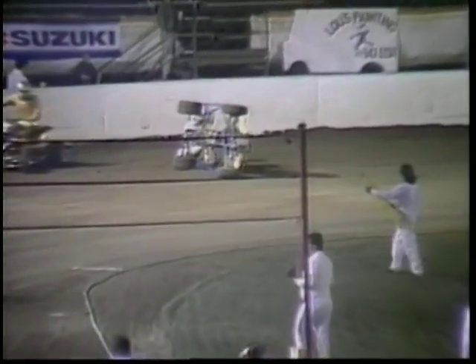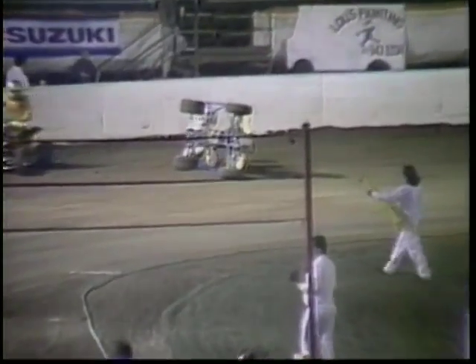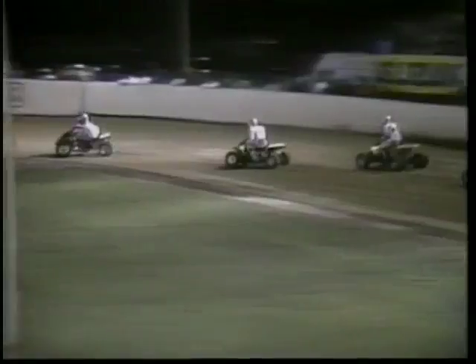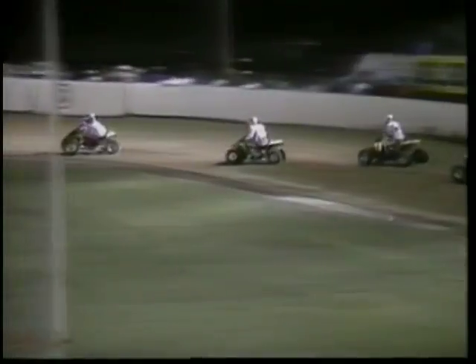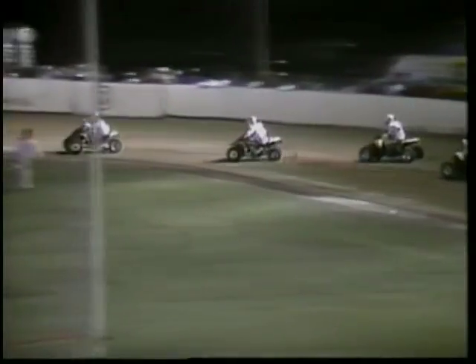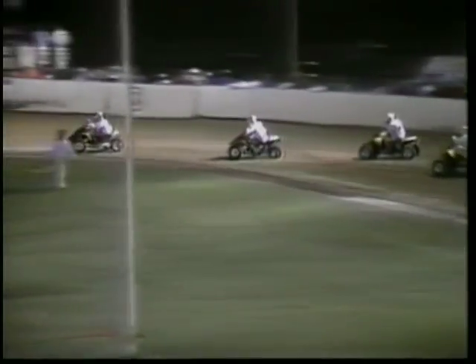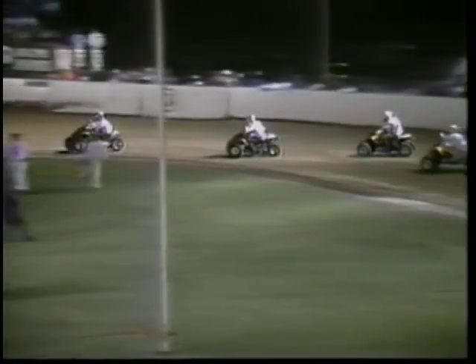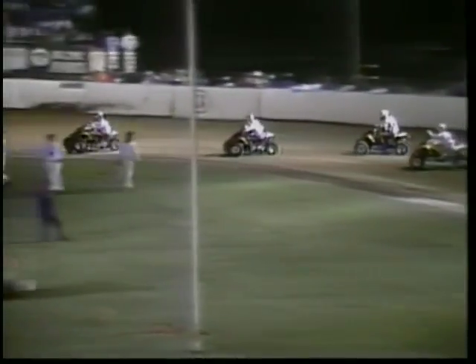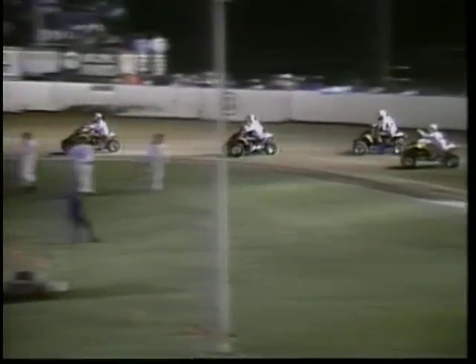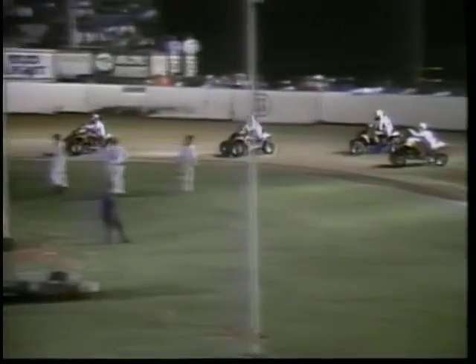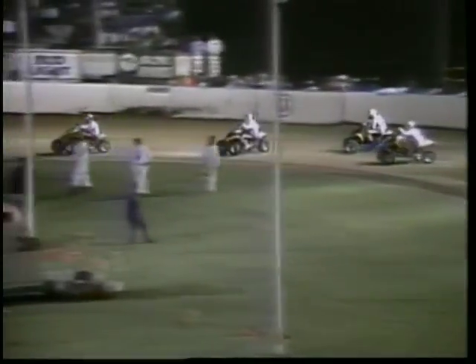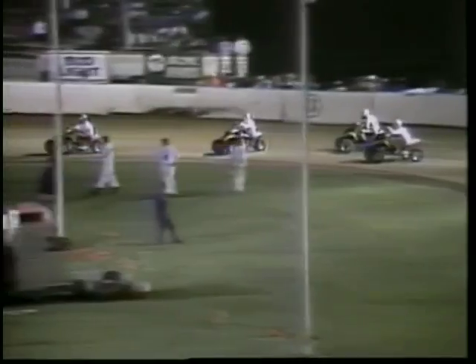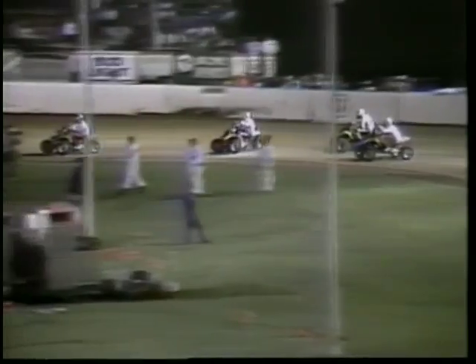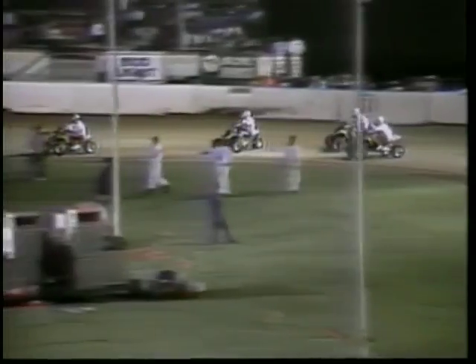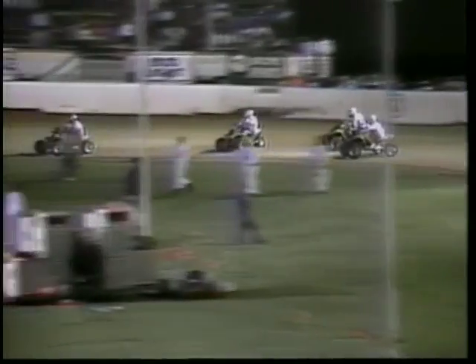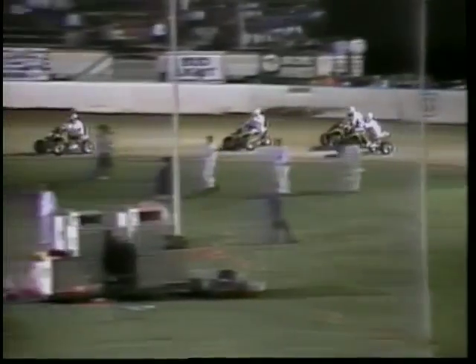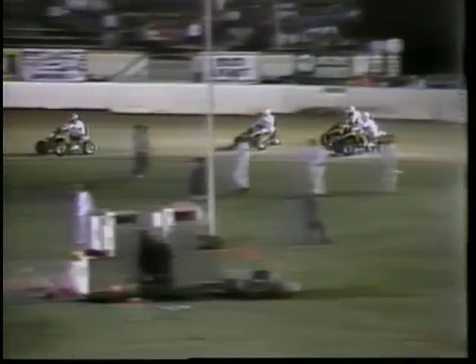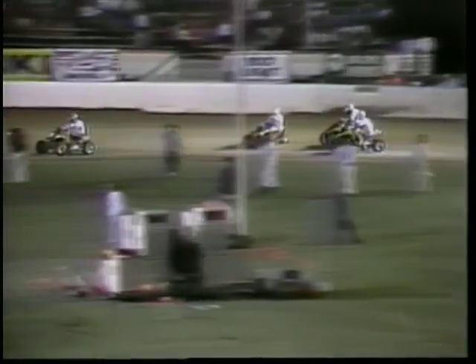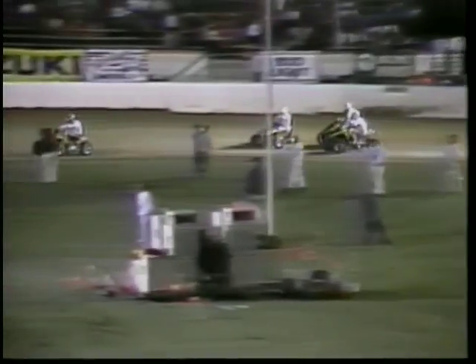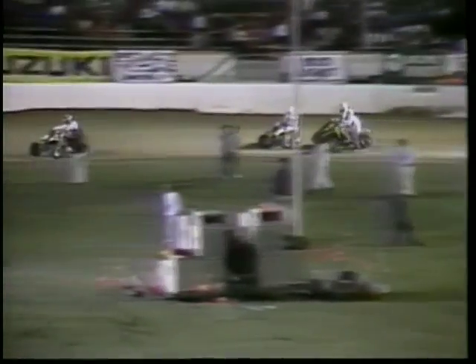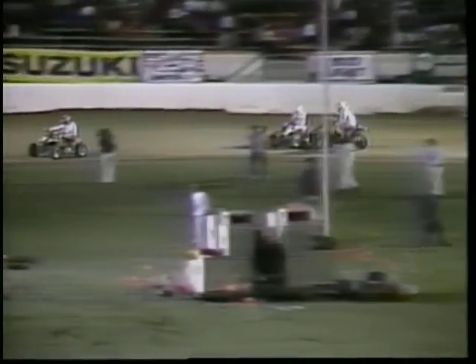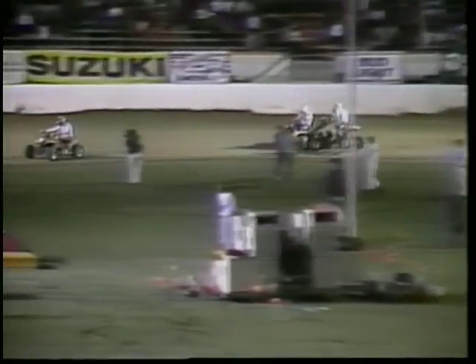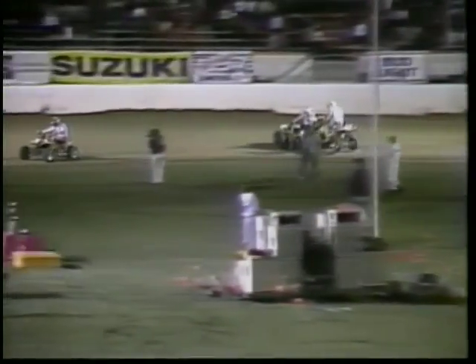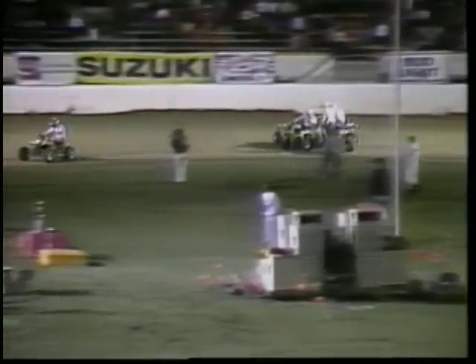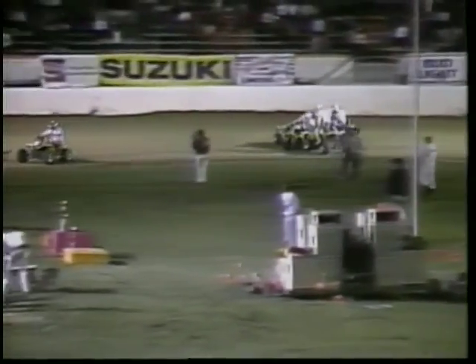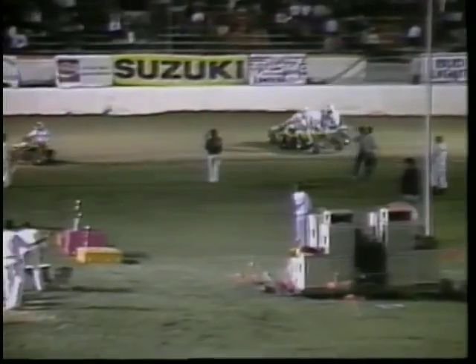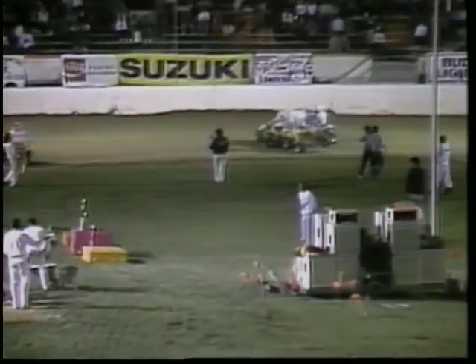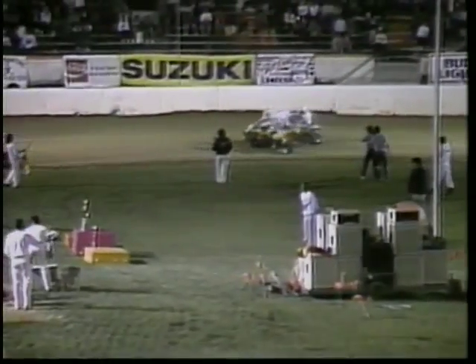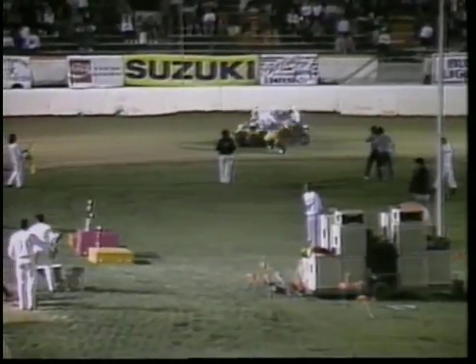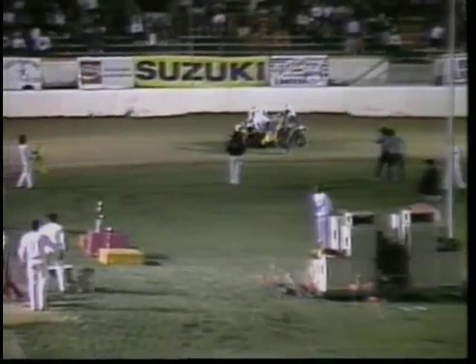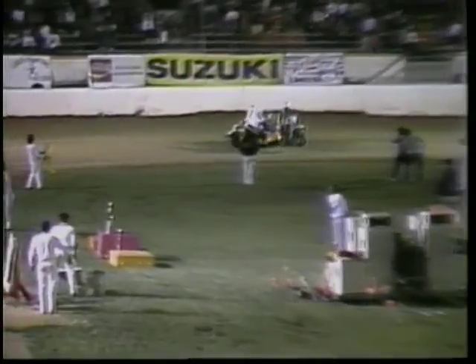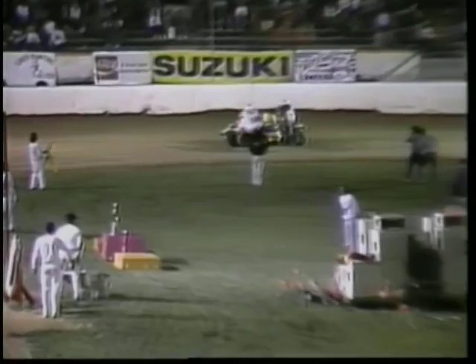Quad Speedway Racing has really caught on in the United States, and it's good to see the place for four wheels to have some fun — and it's also very spectator friendly.